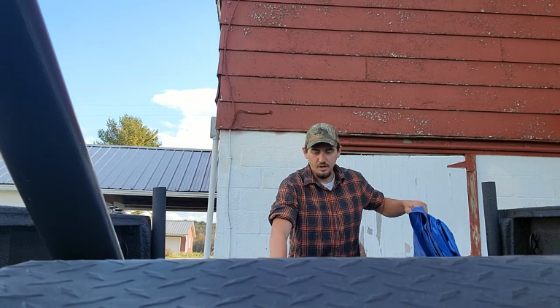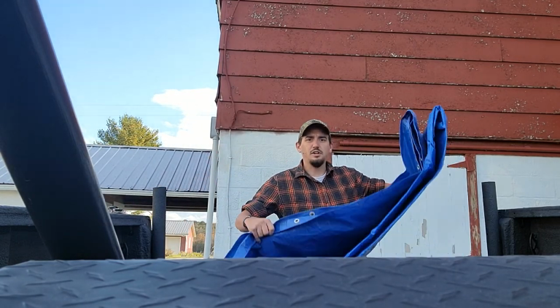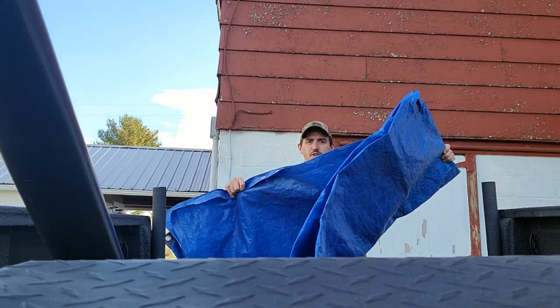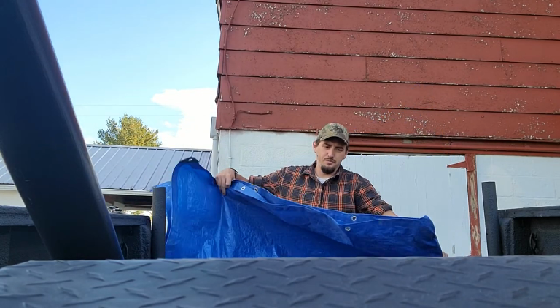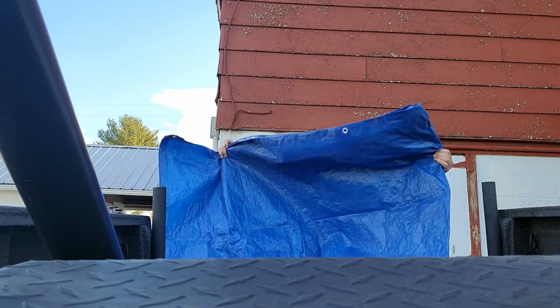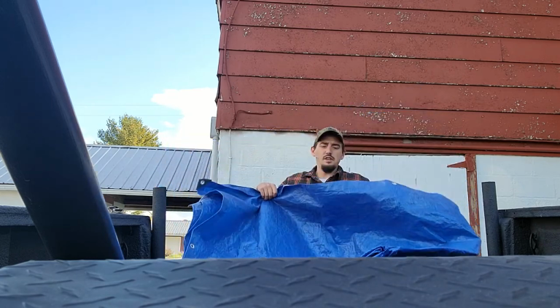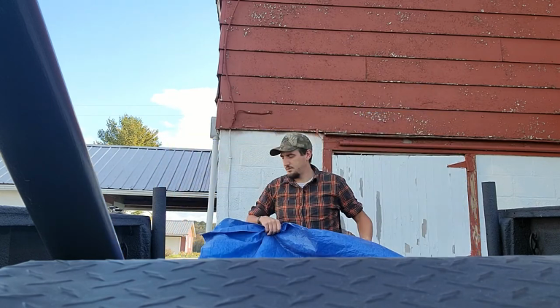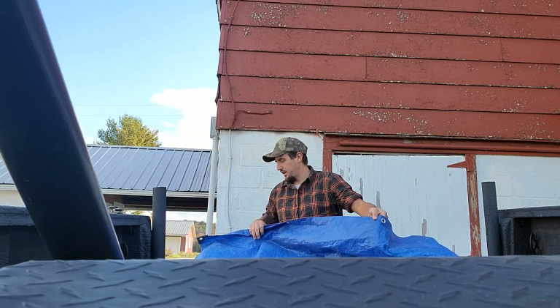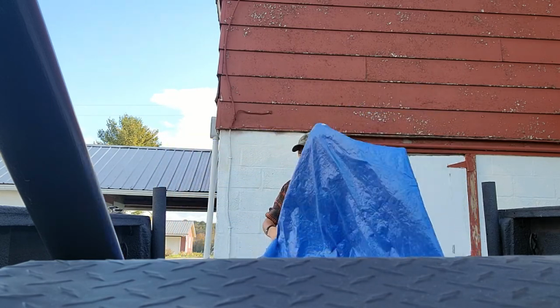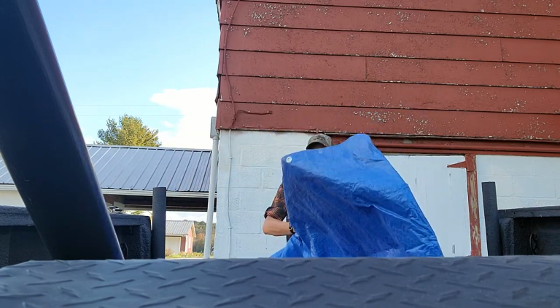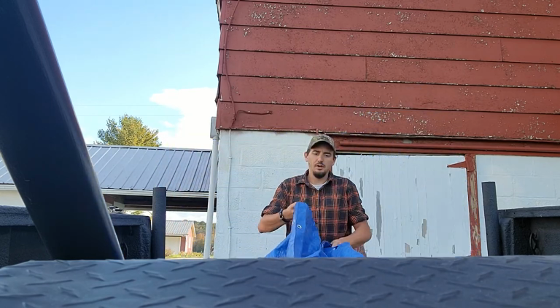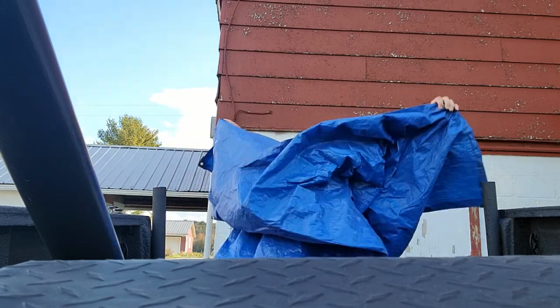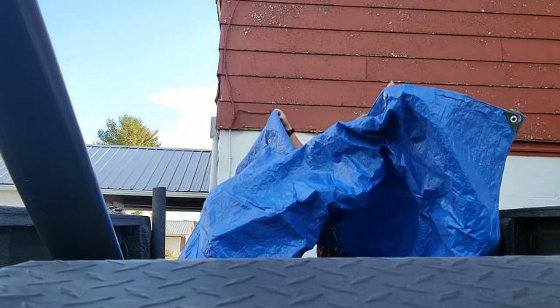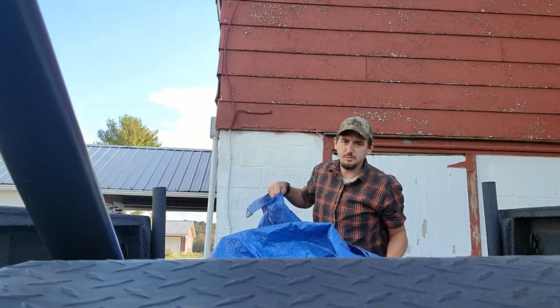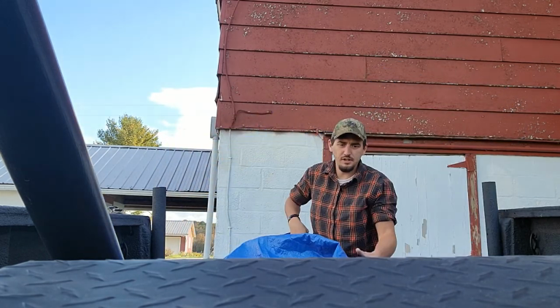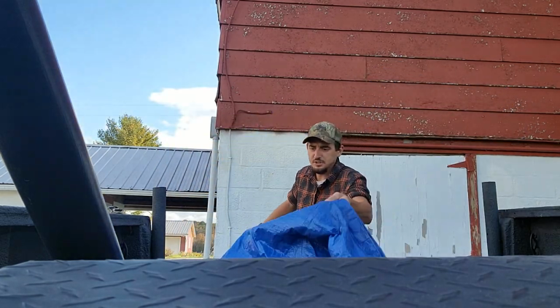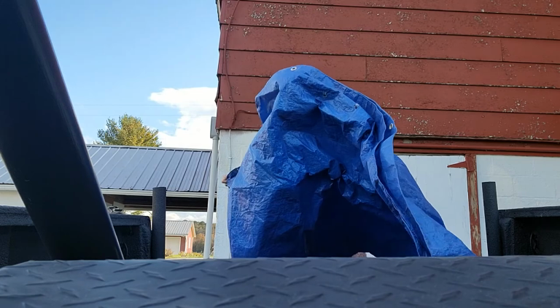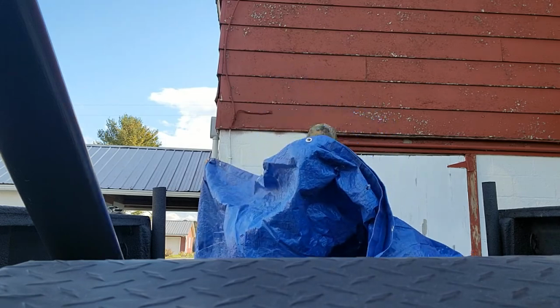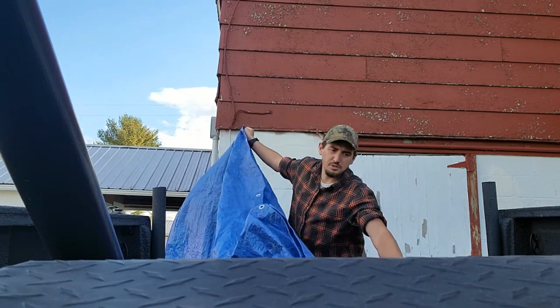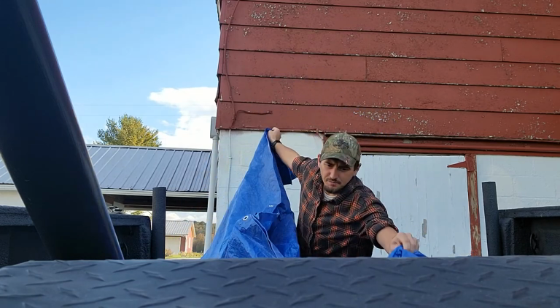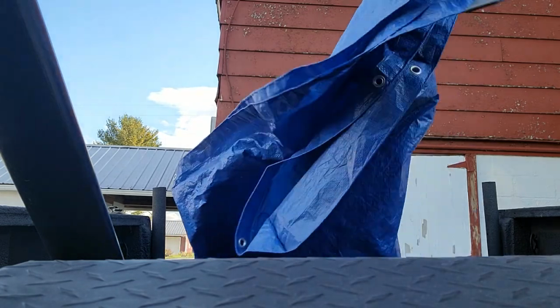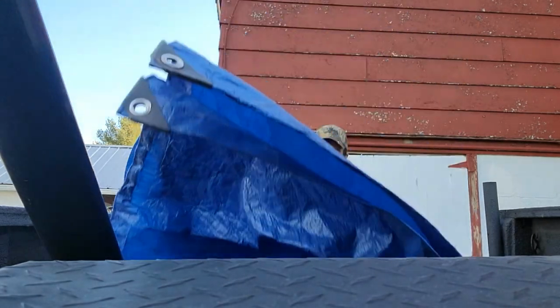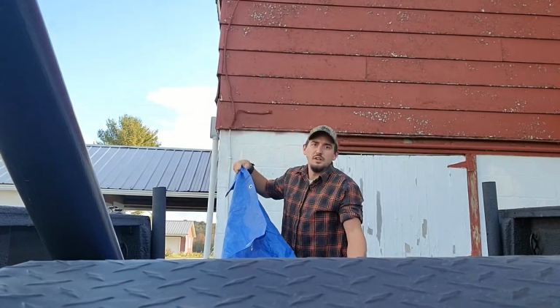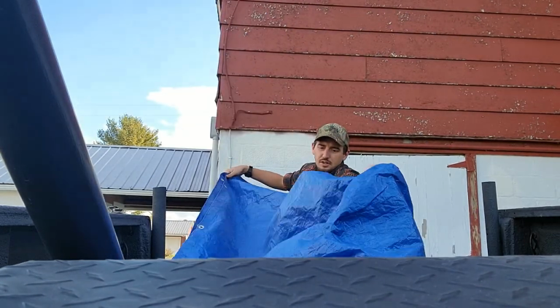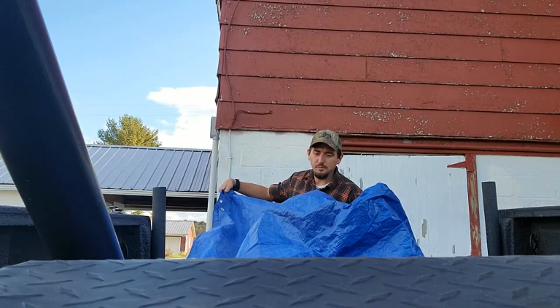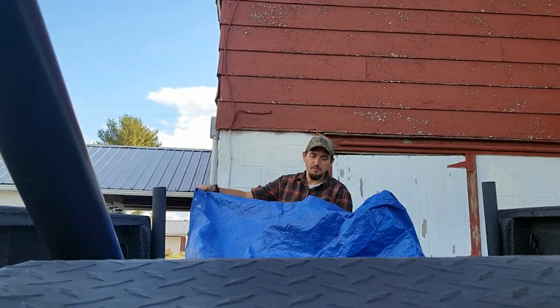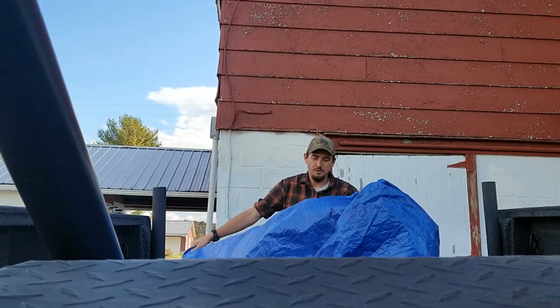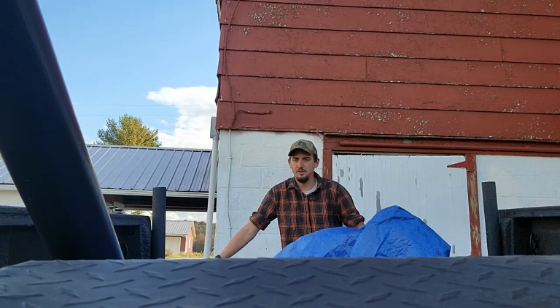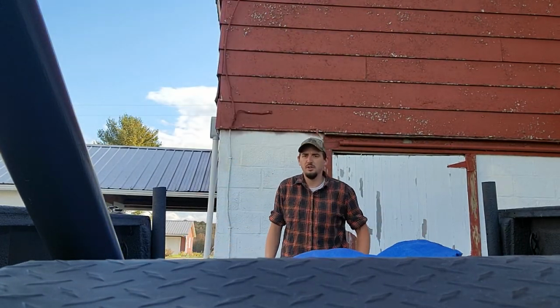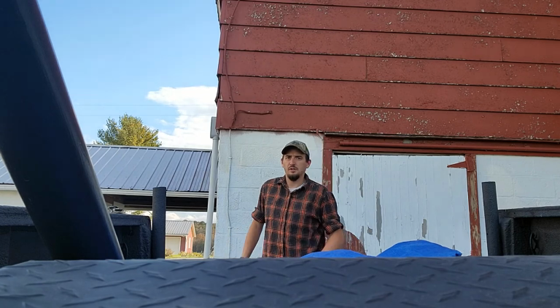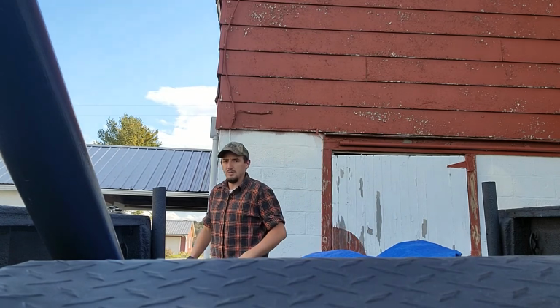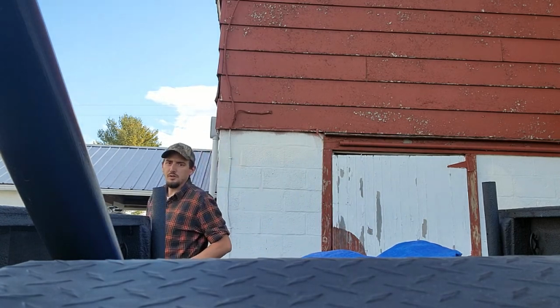Now you're going to take the tarp and spread it out. Unfold it and spread it out as much as you can in the bed of your truck.